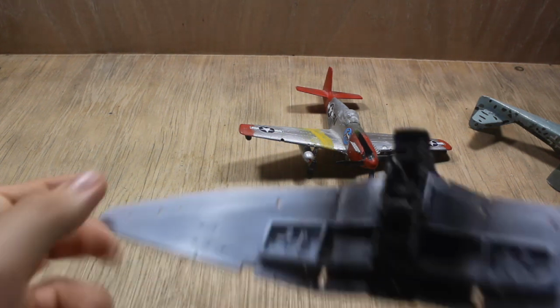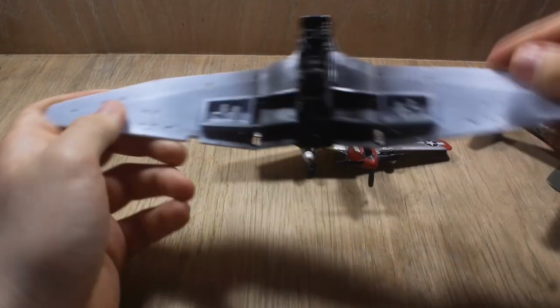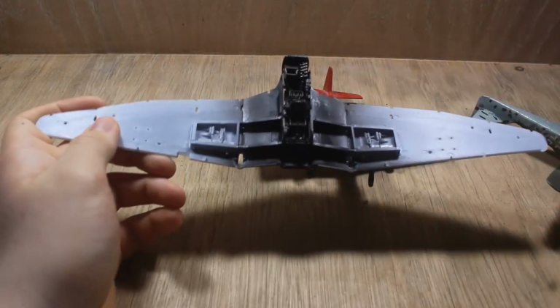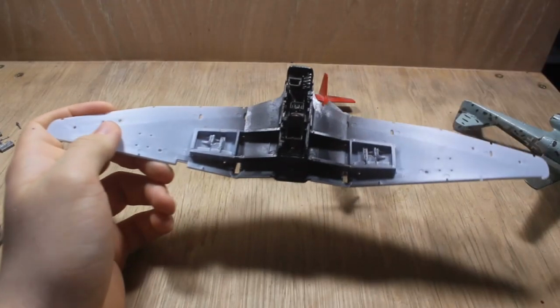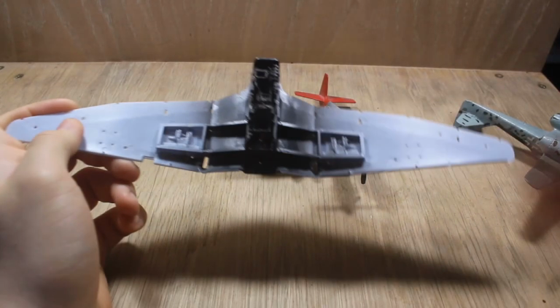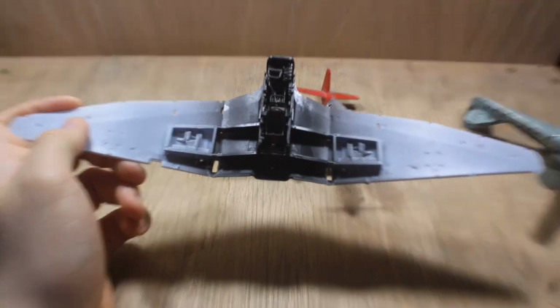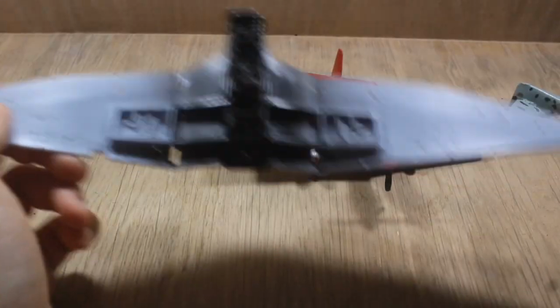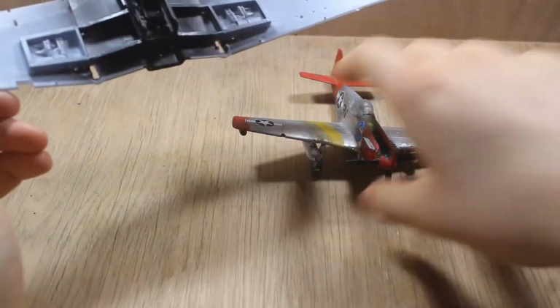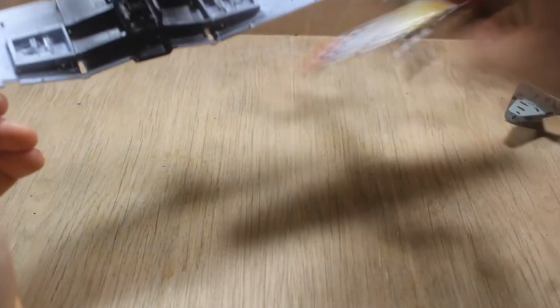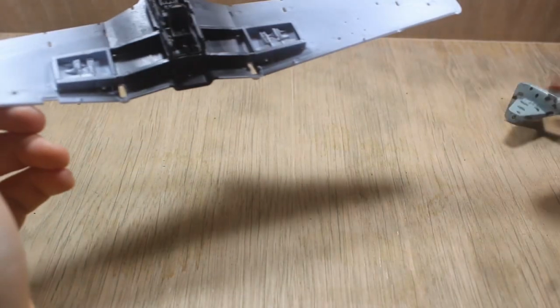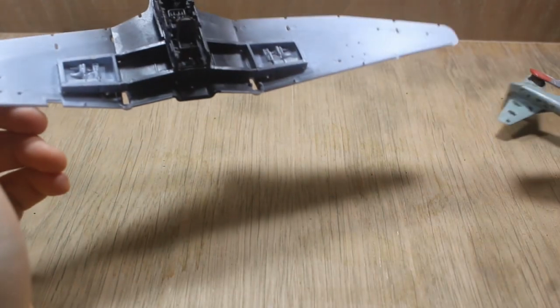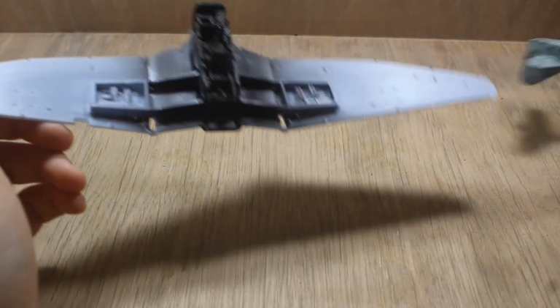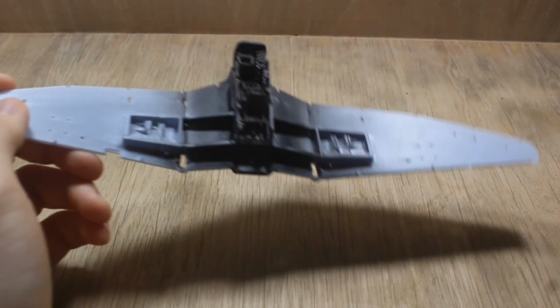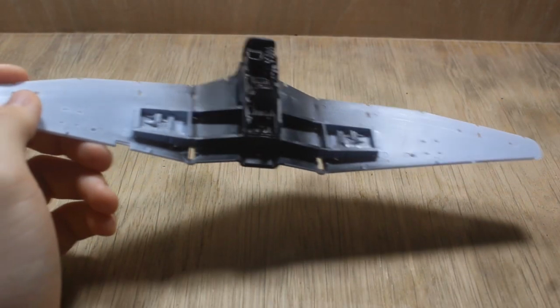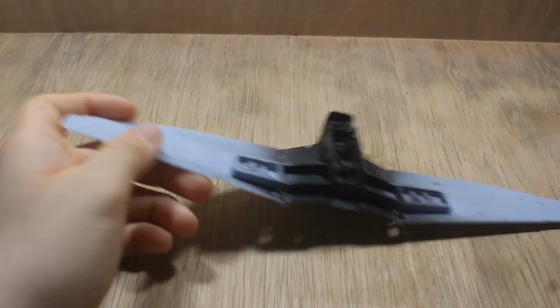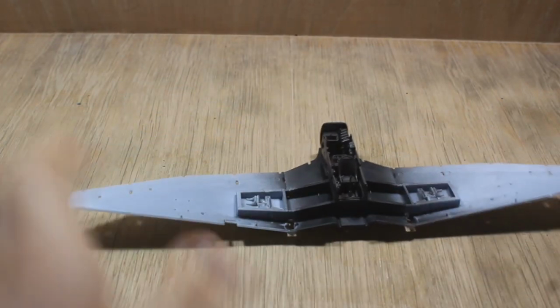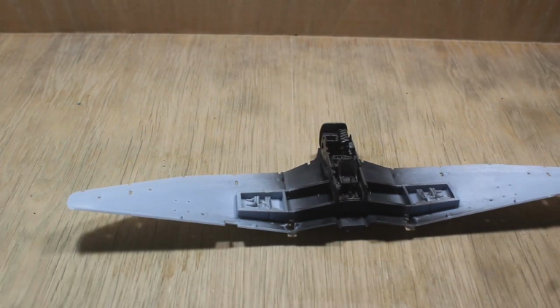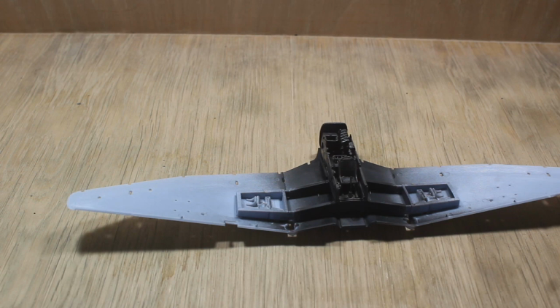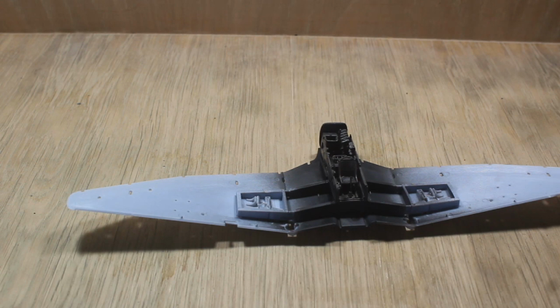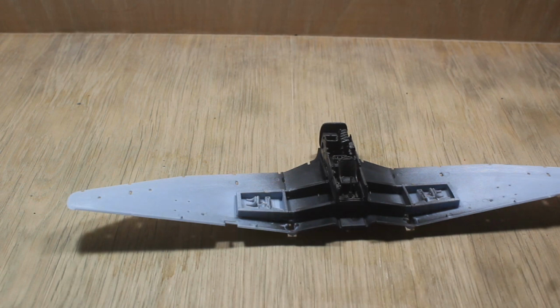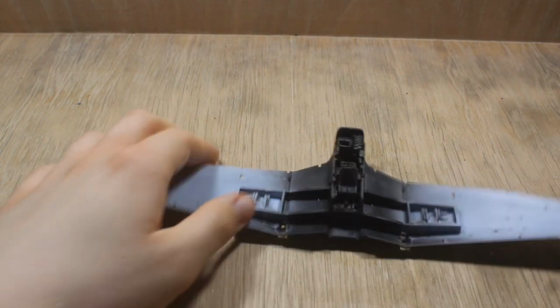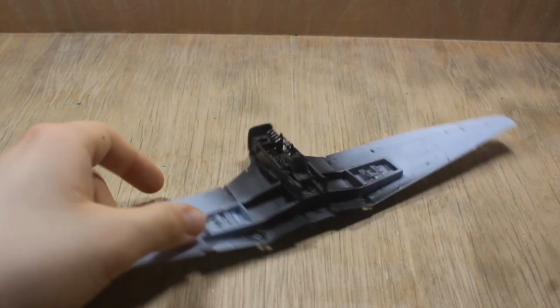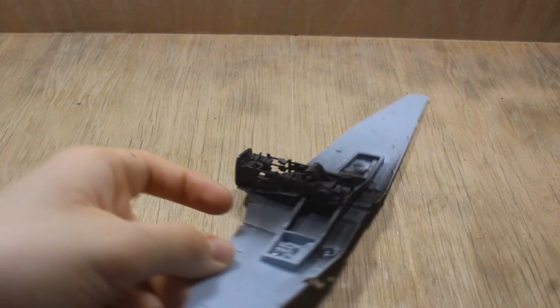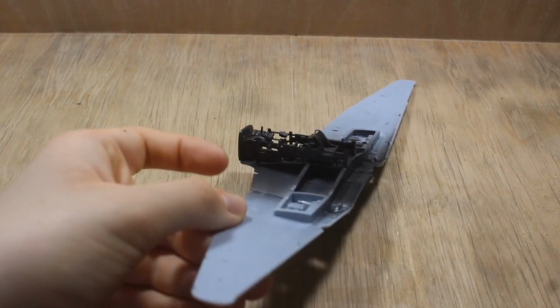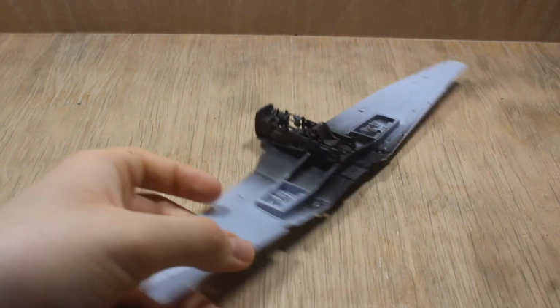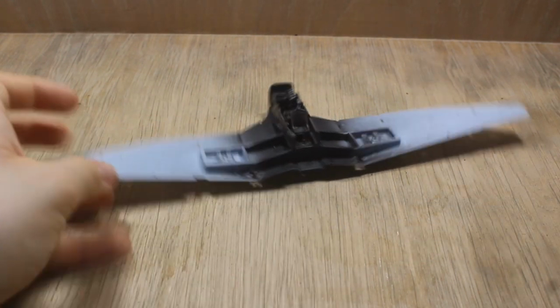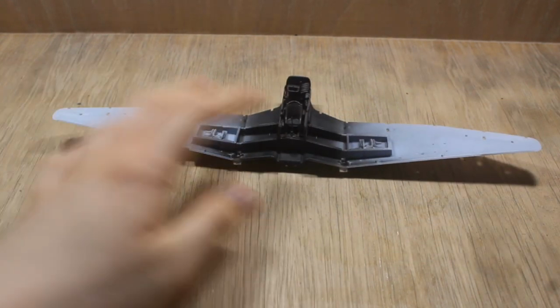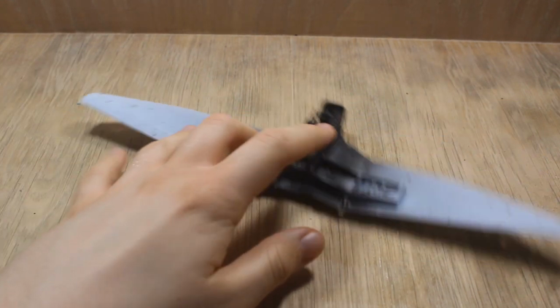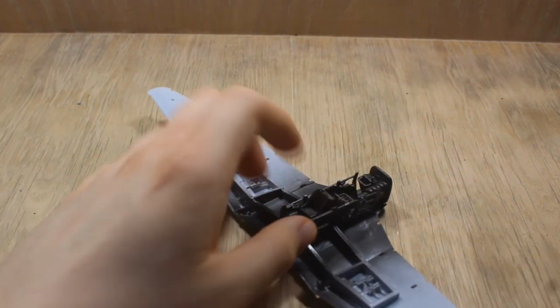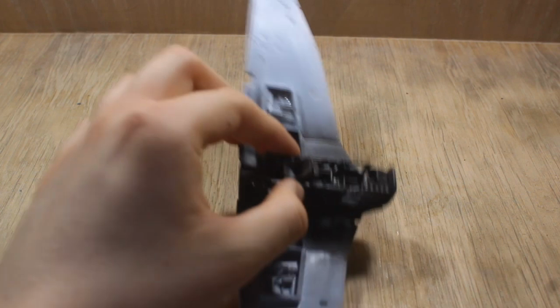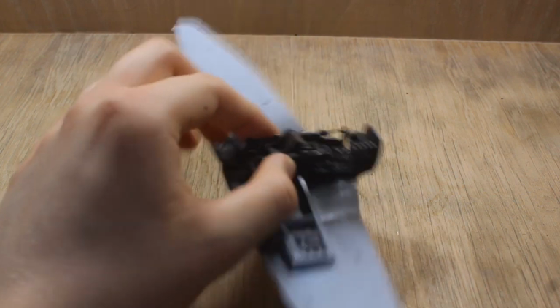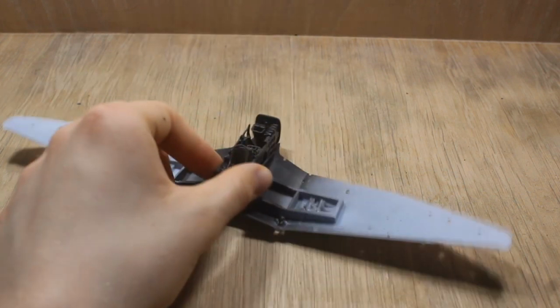We've got something coming up - I'll let you guess what it is - but we're getting into more aircraft to bring back the origins. Guess what it is below.